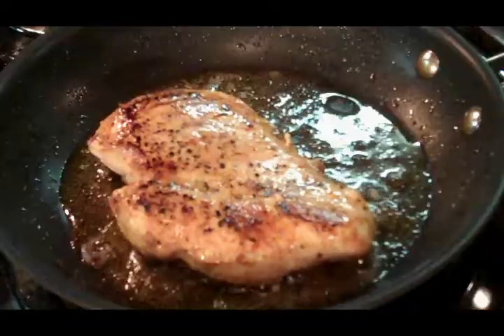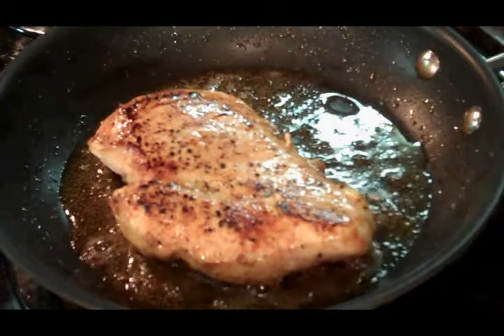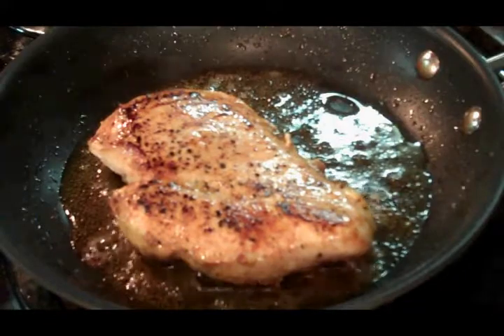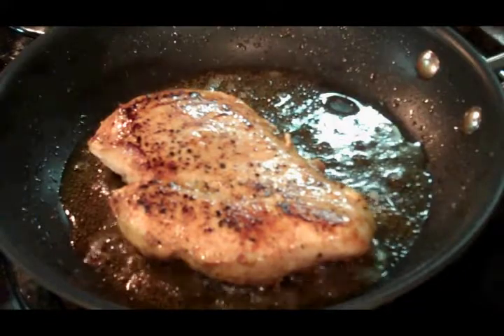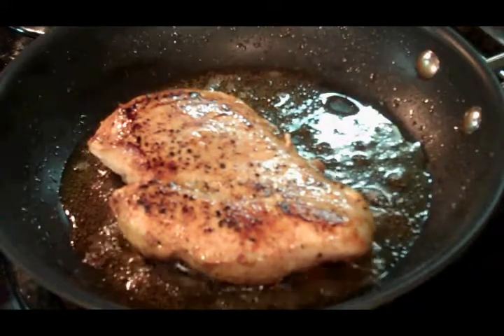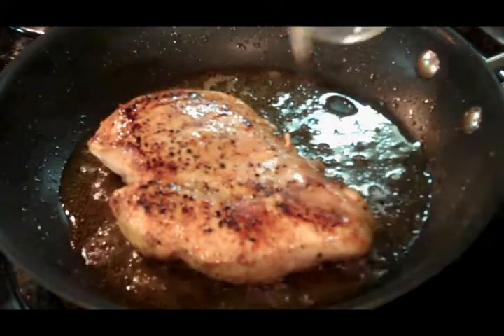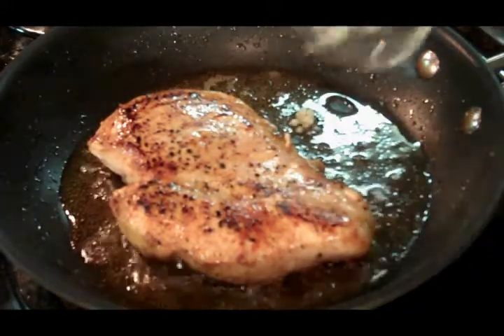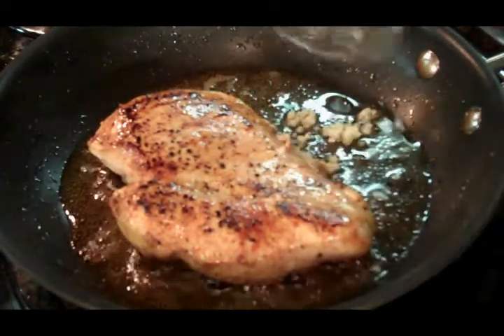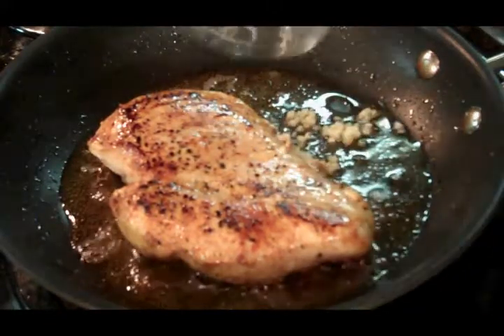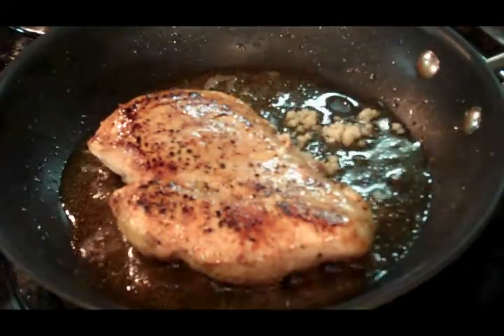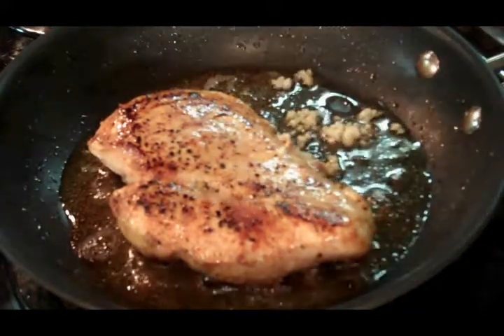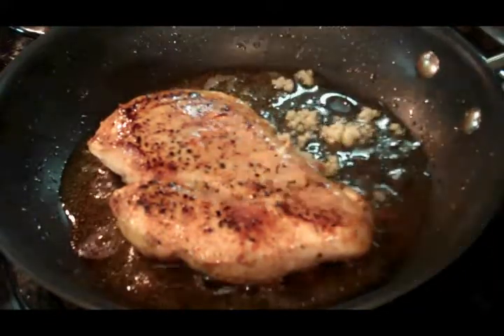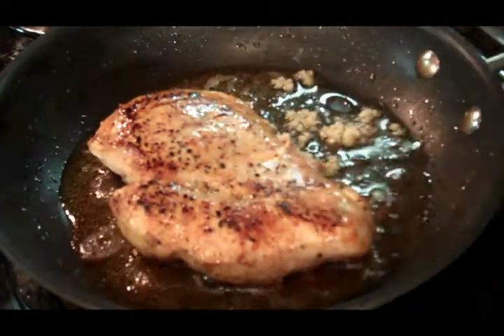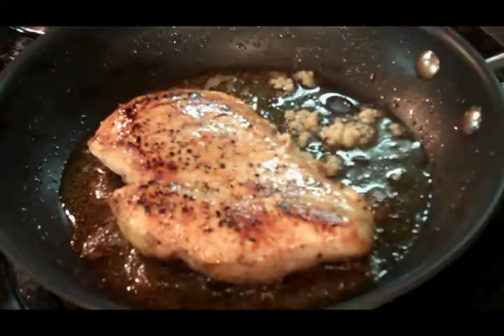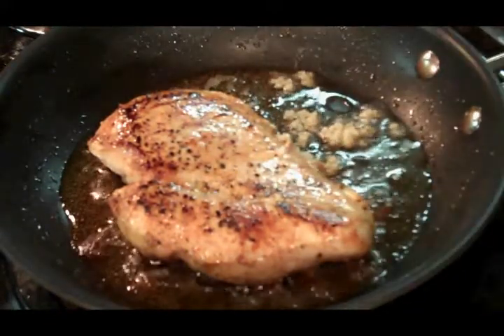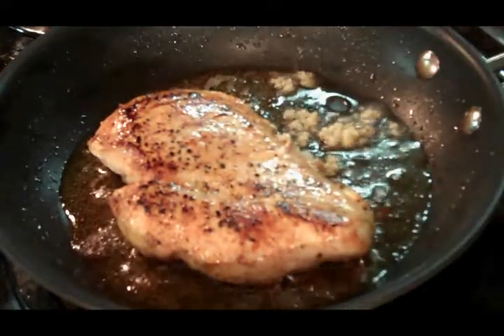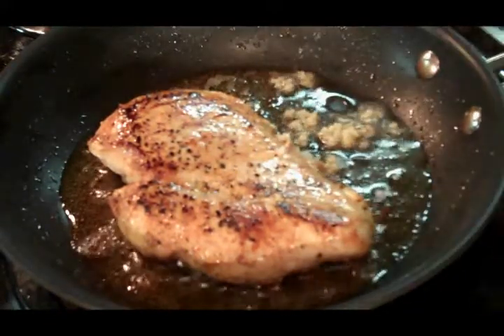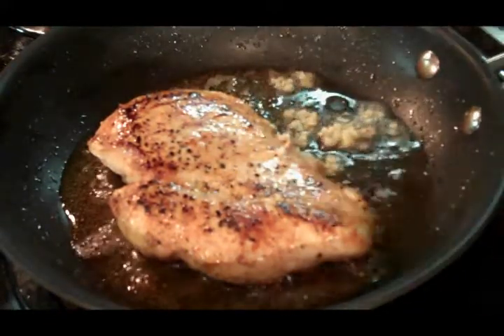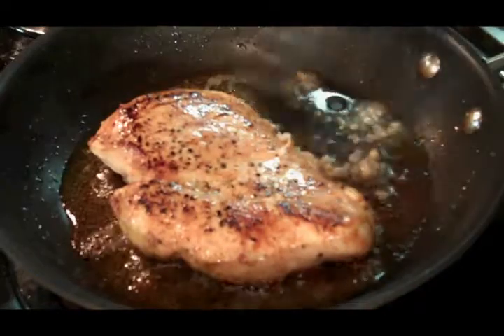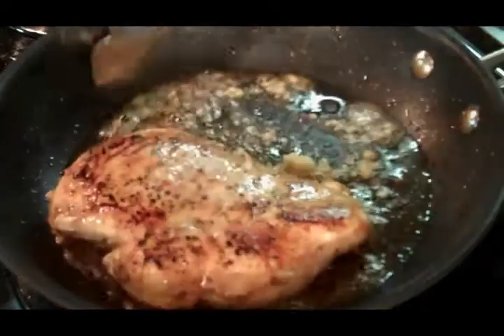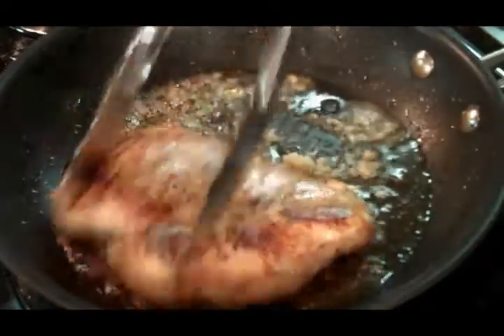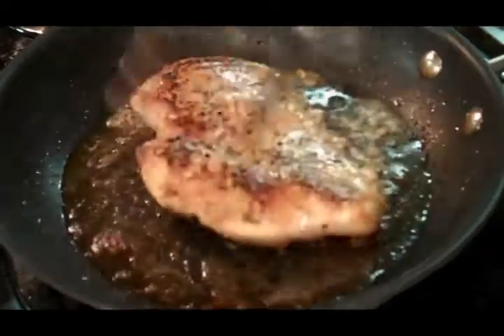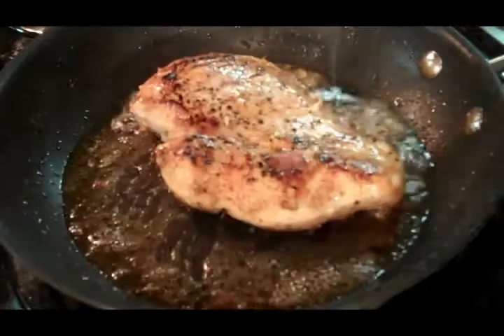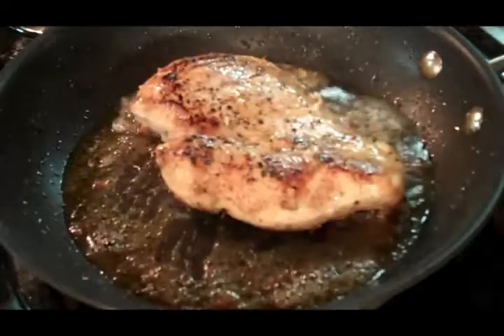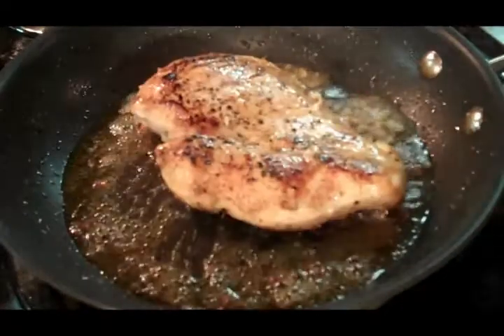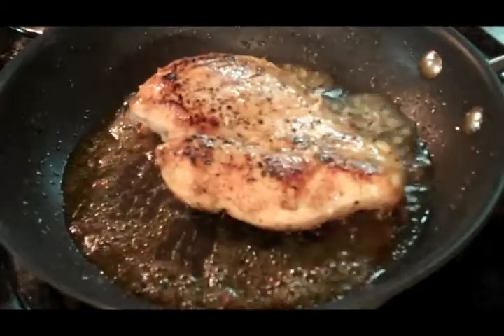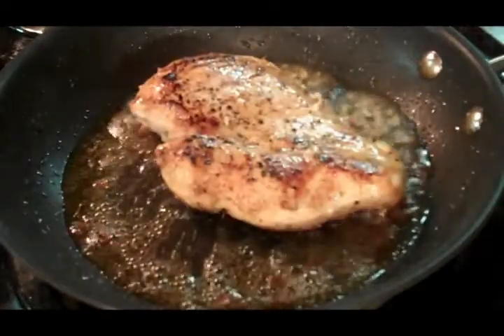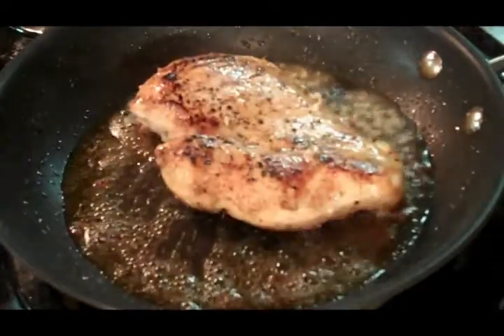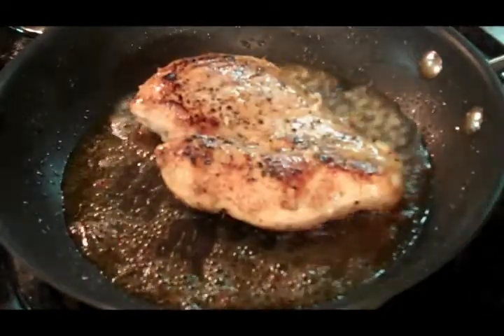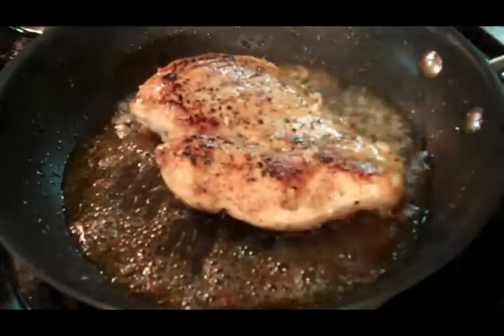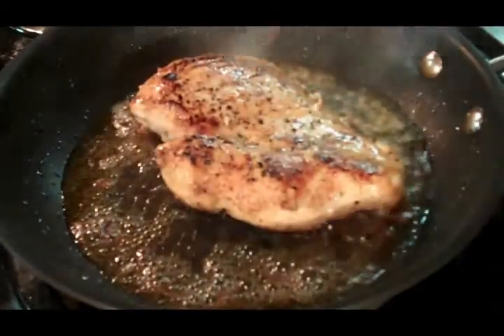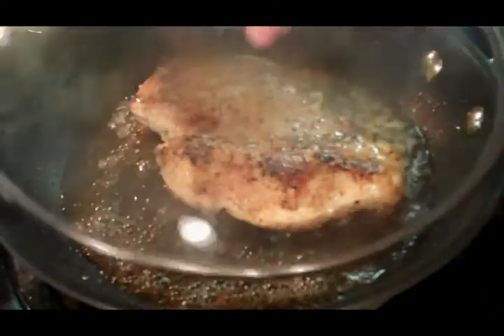Then we're going to cook that nice and brown on both sides. Okay, that took us about five to eight minutes. We're going to add our garlic, and we're going to cover it until it's cooked through.